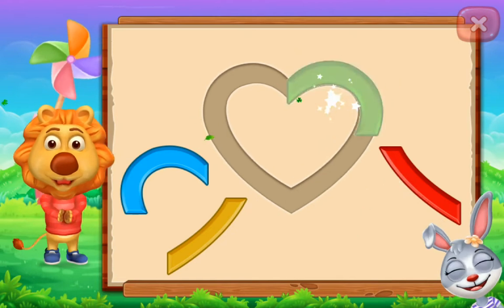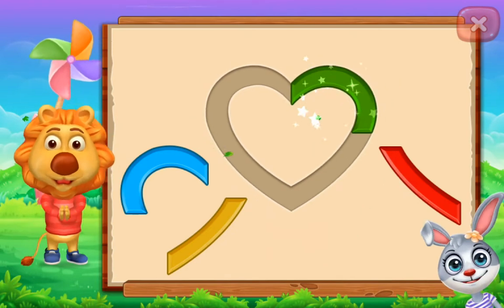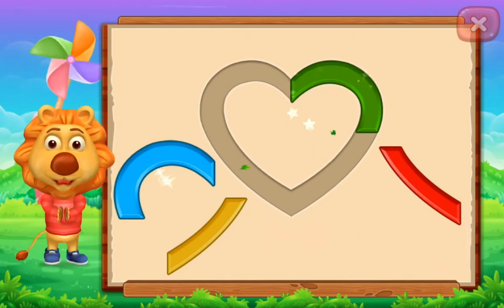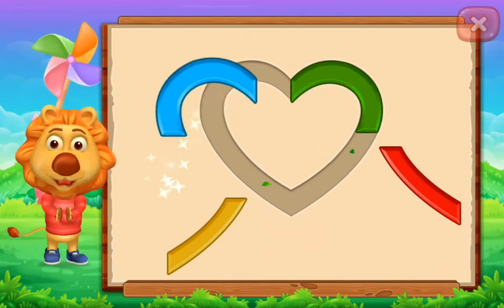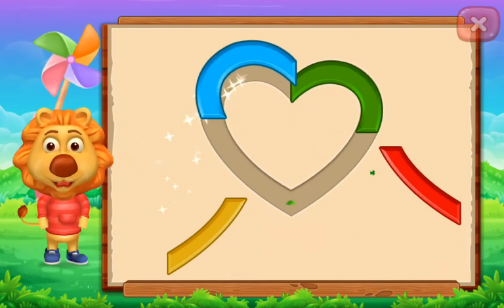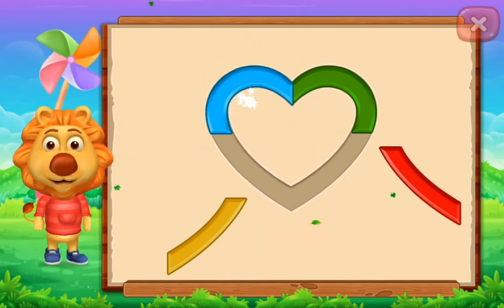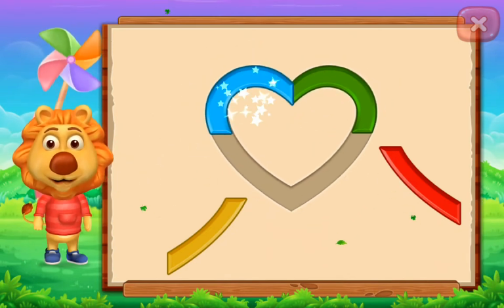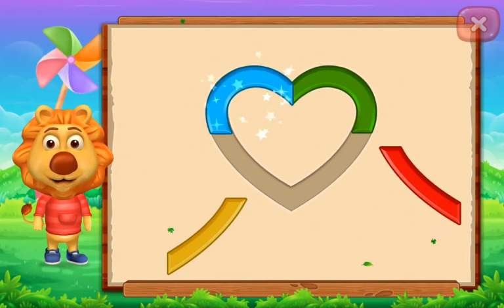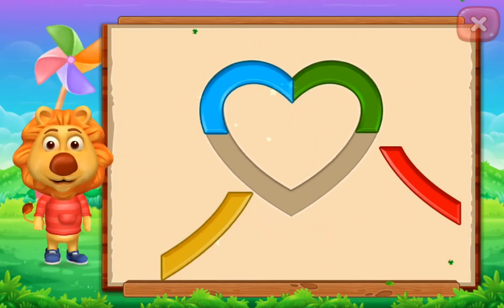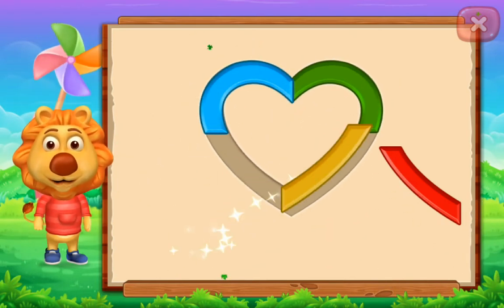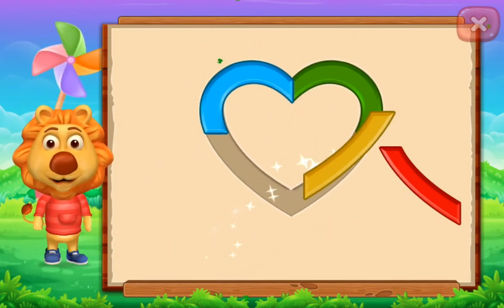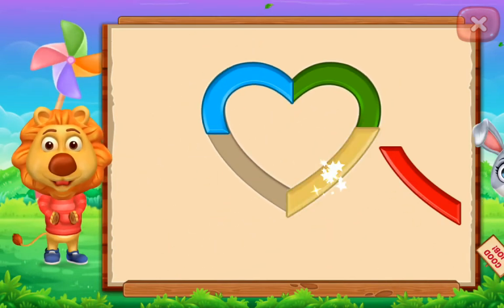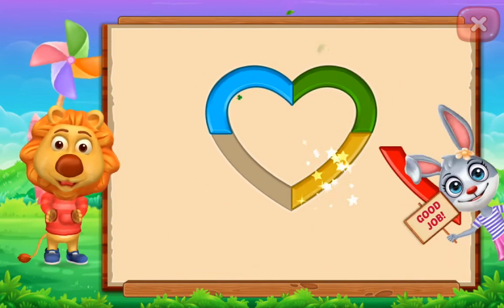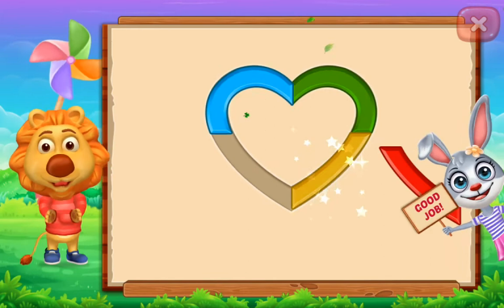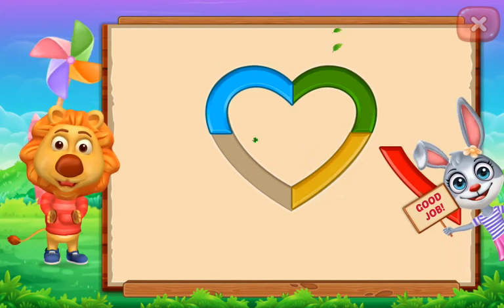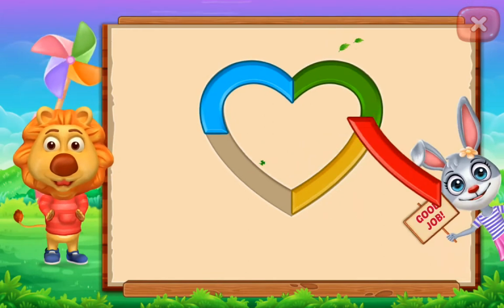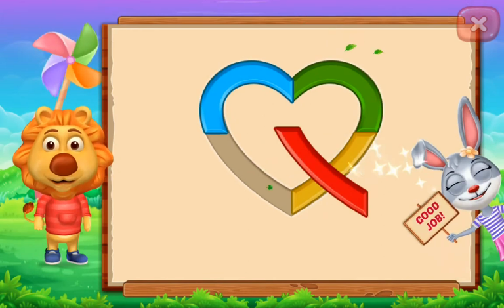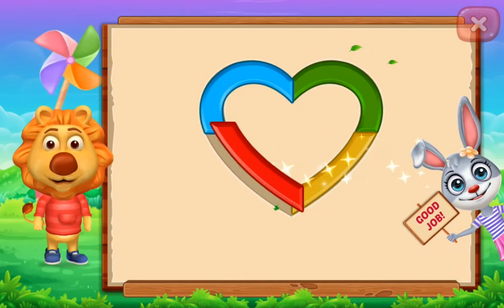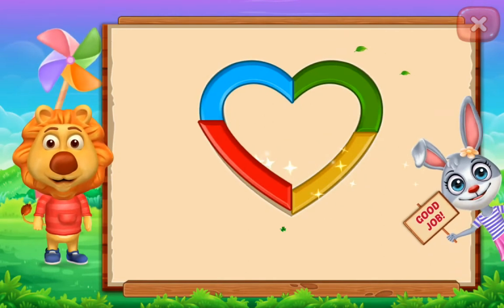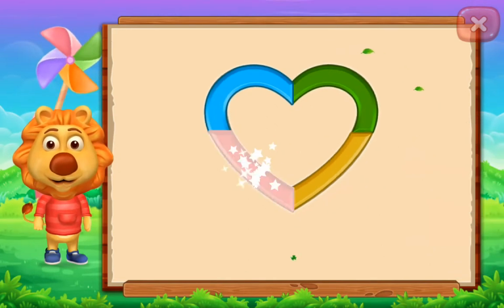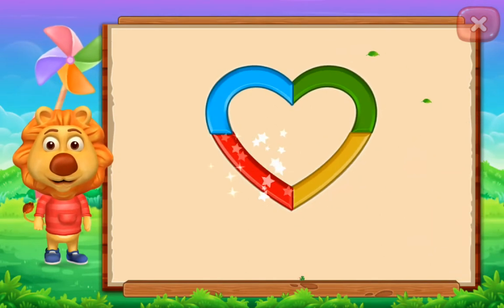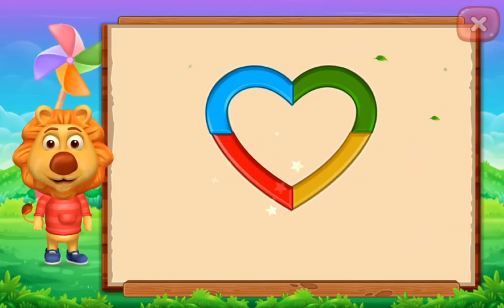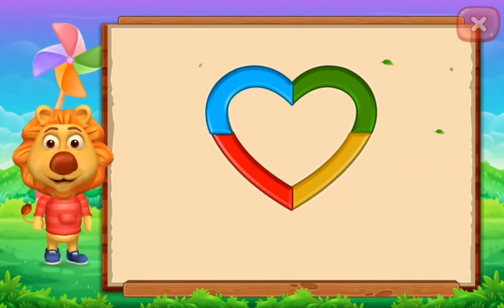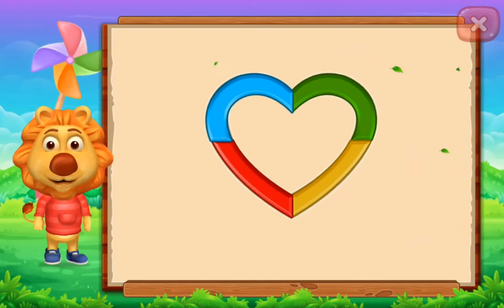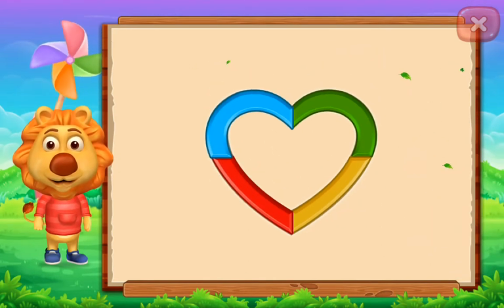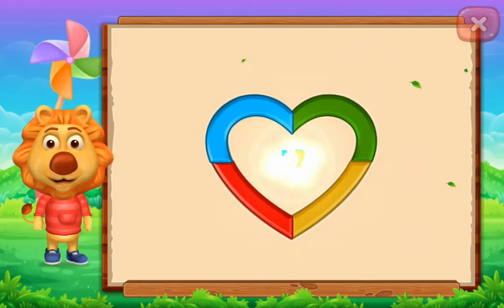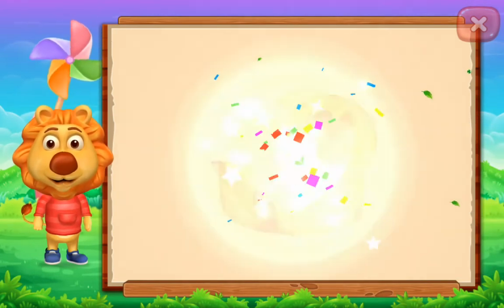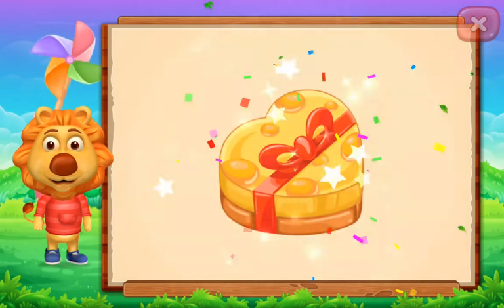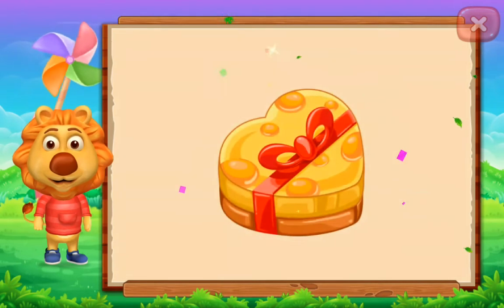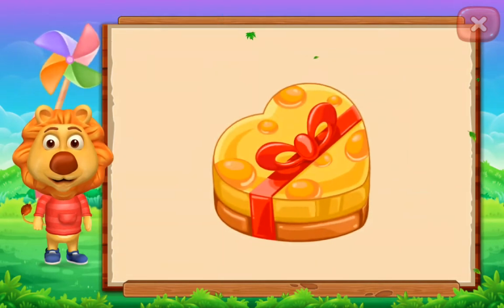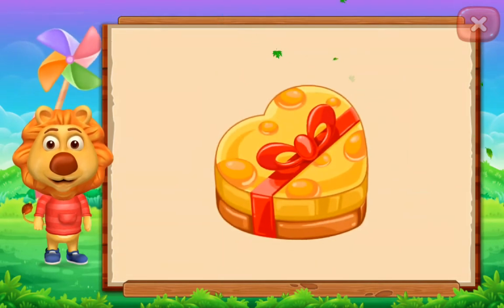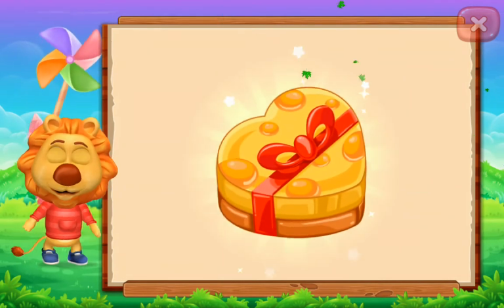Heart! Nice! Good job! It's a heart! Heart! Gift!